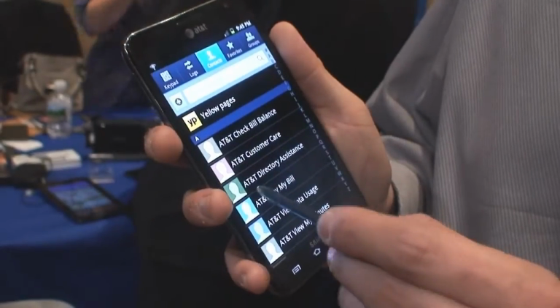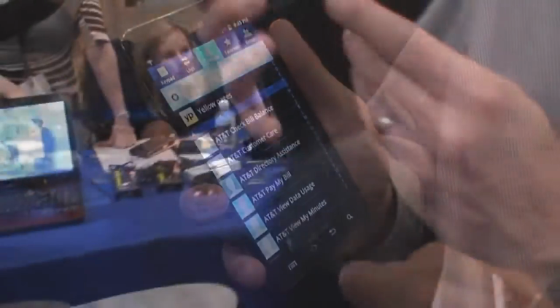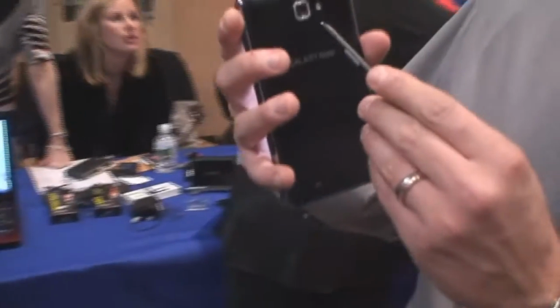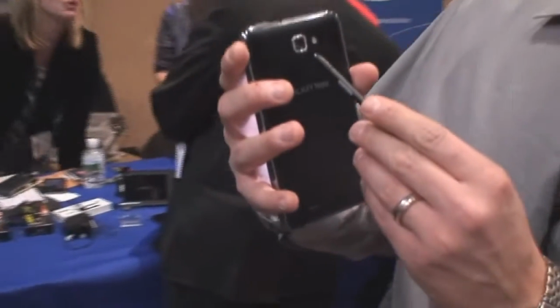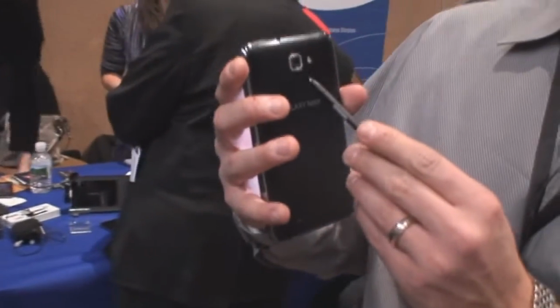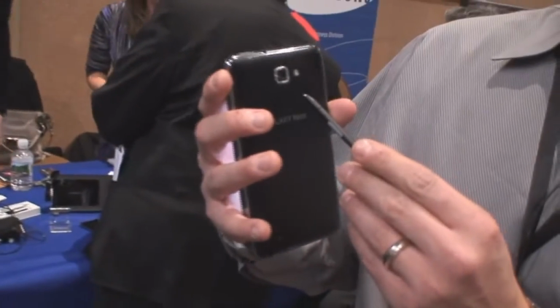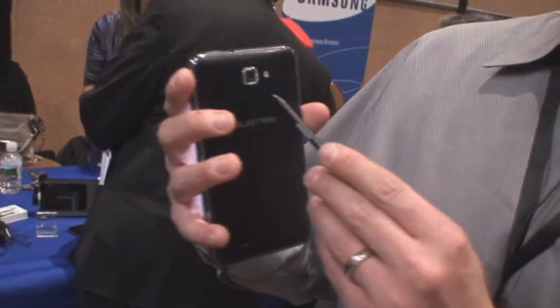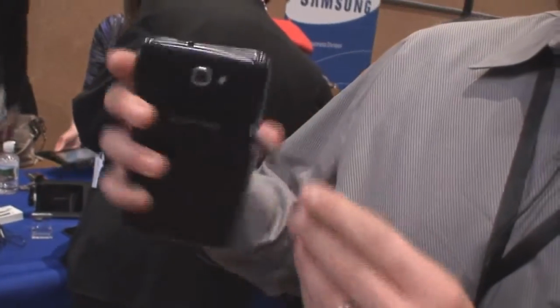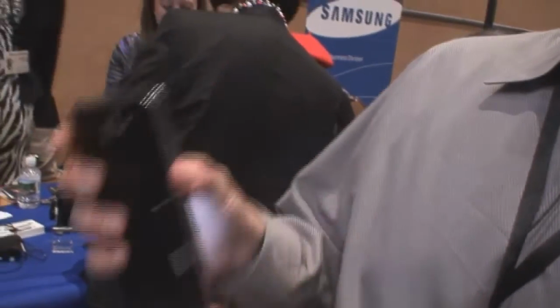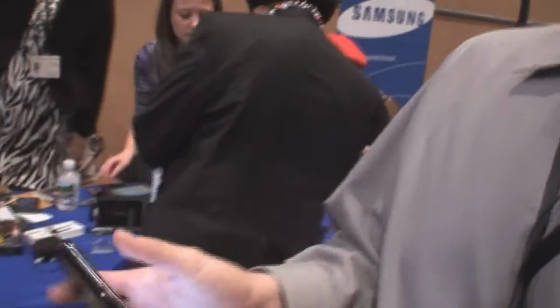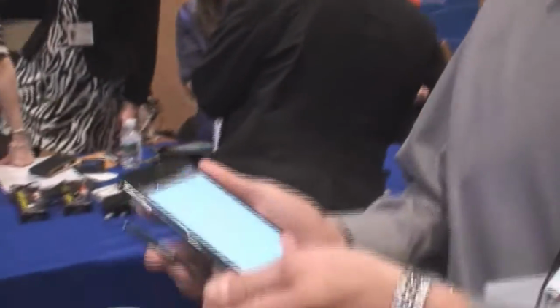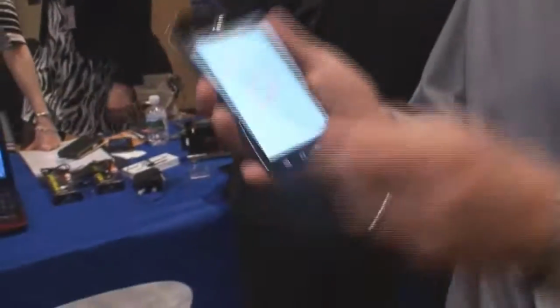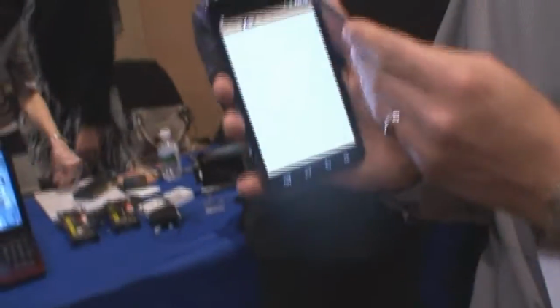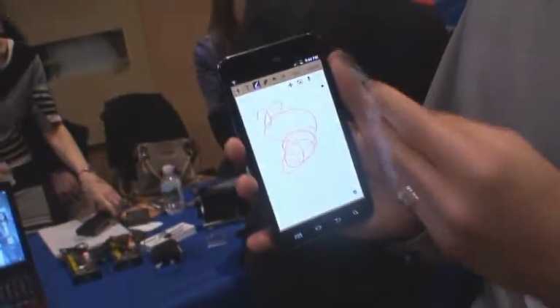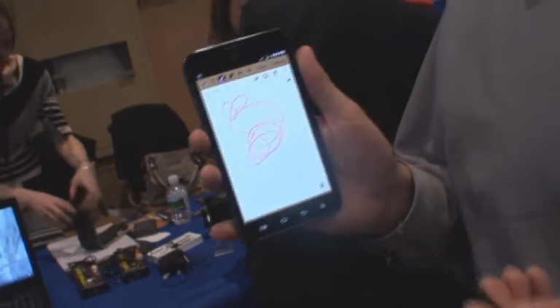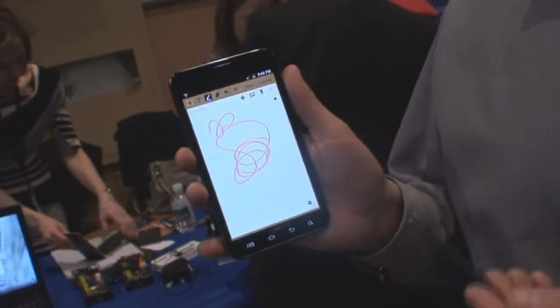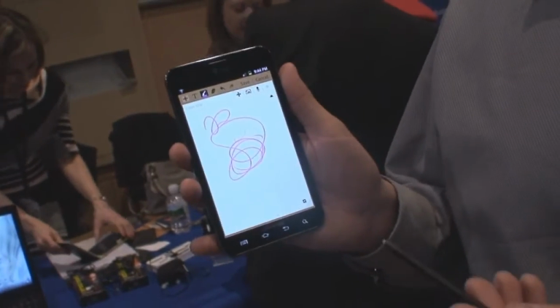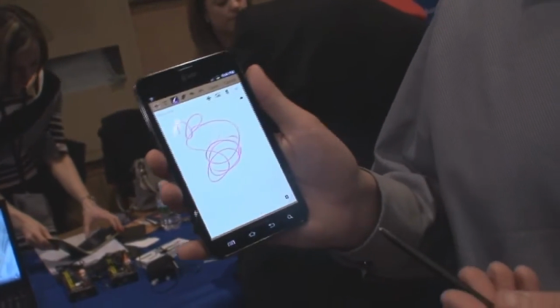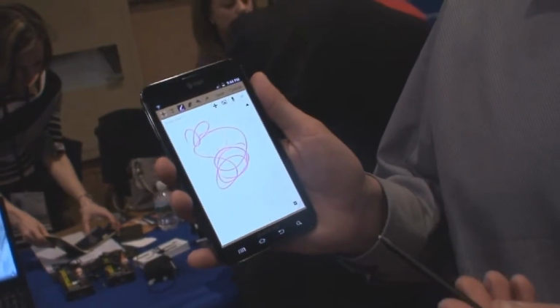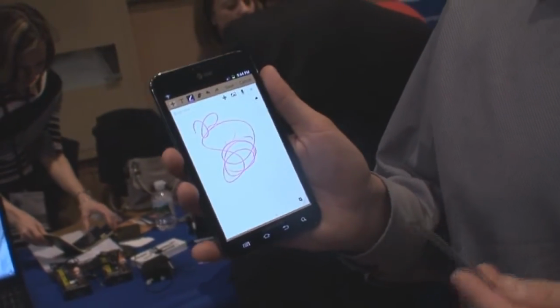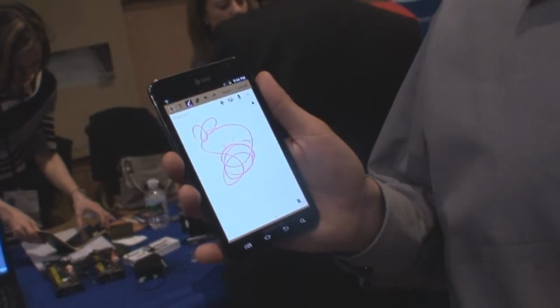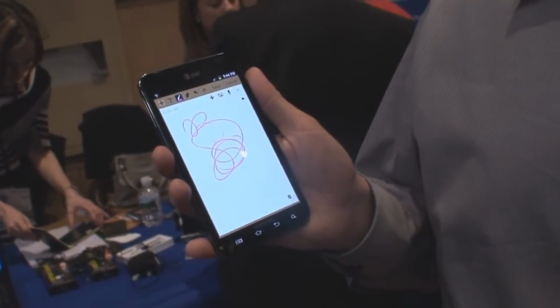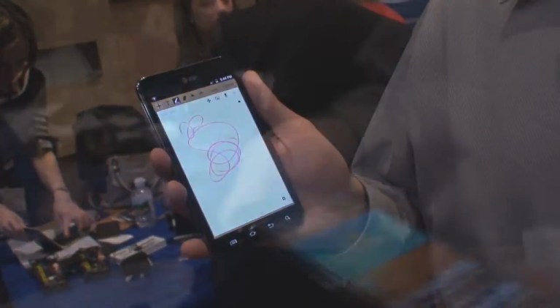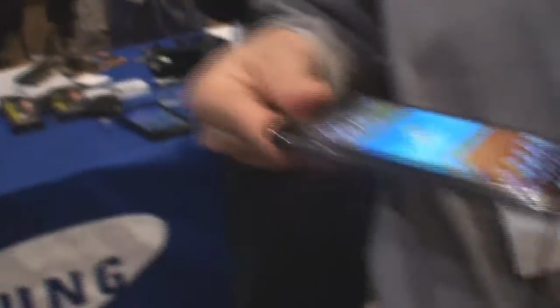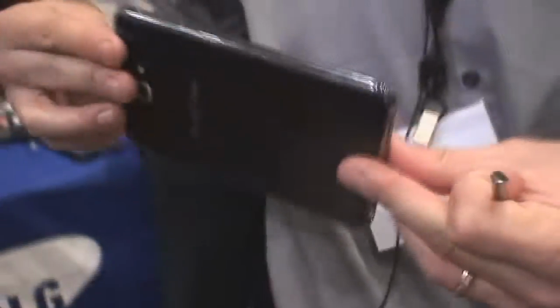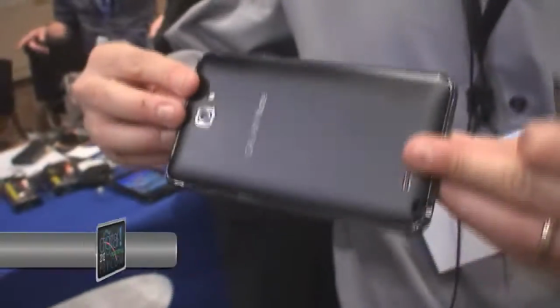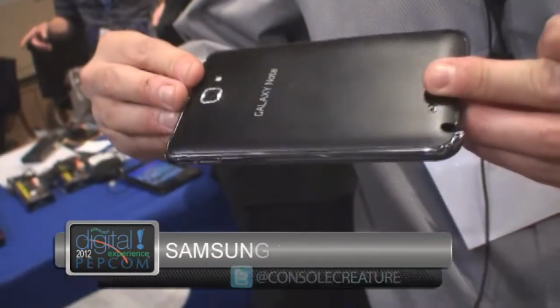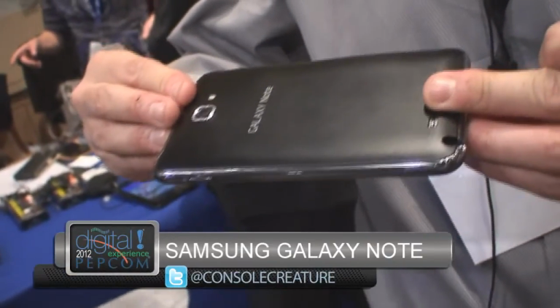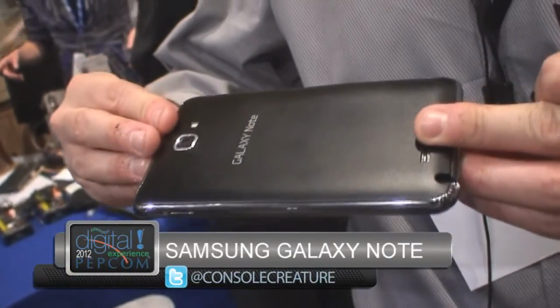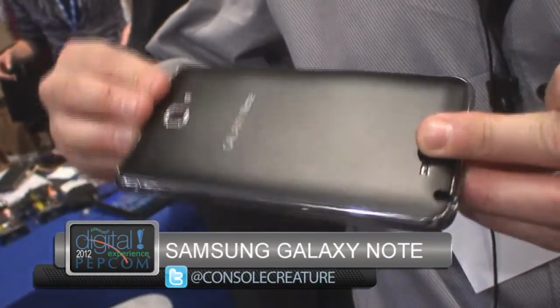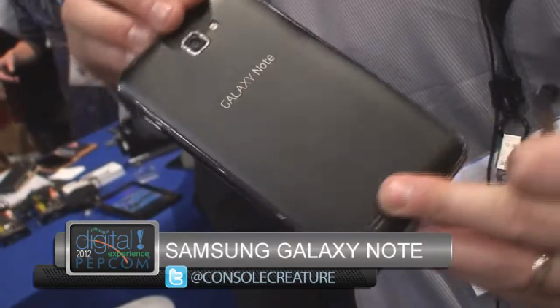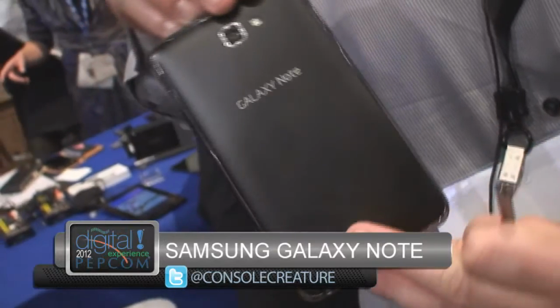It also has a 5 megapixel camera on the back, a 3 megapixel camera on the front for video conferencing, just like any other smartphone. This is creating a whole new experience for smartphones.